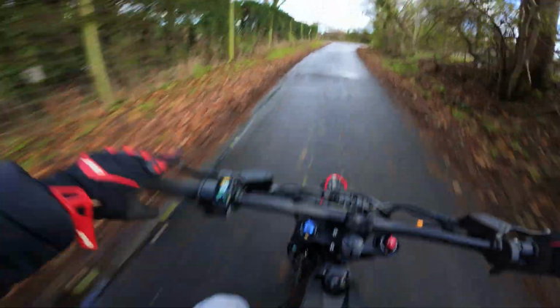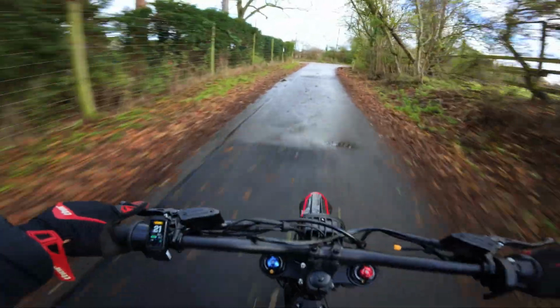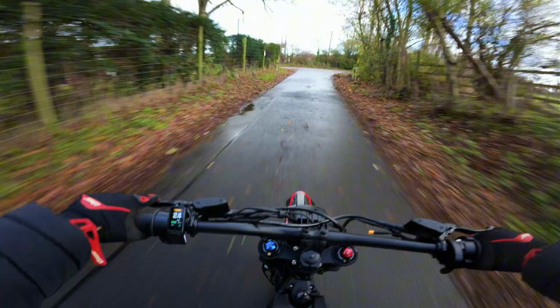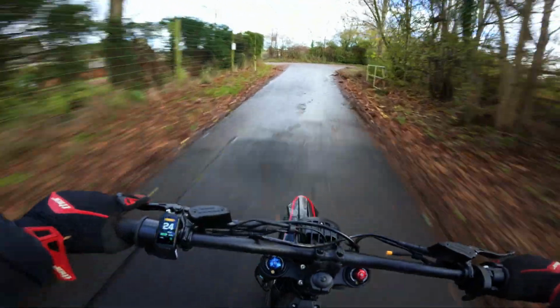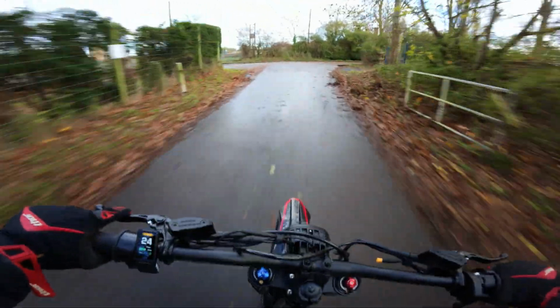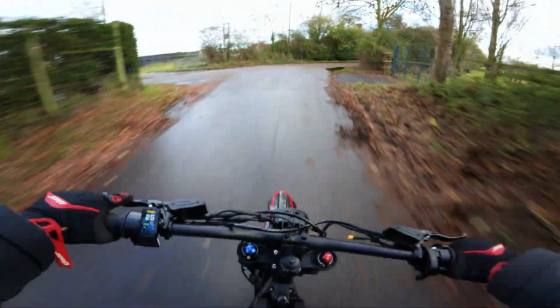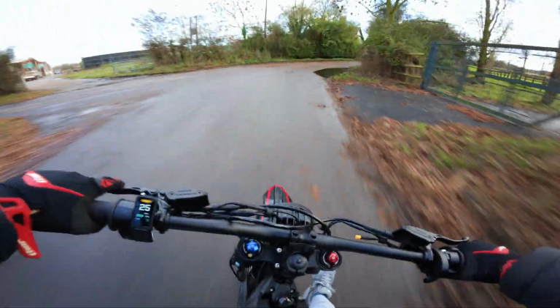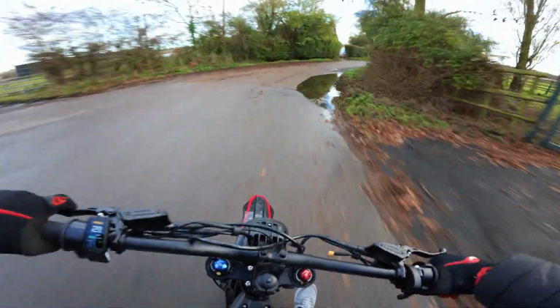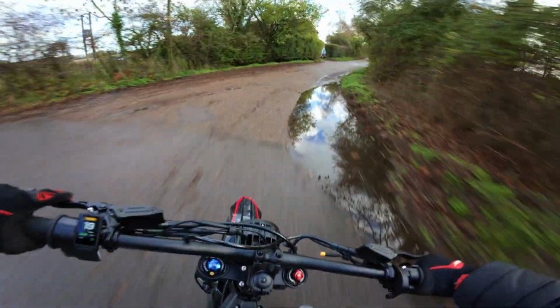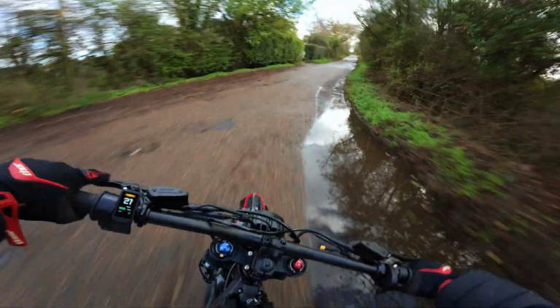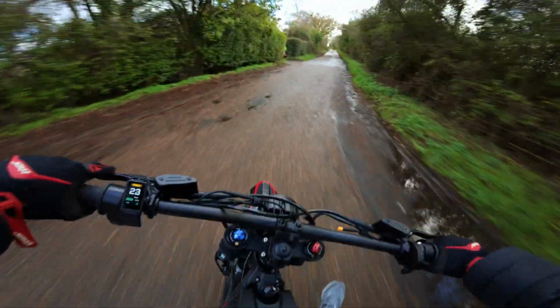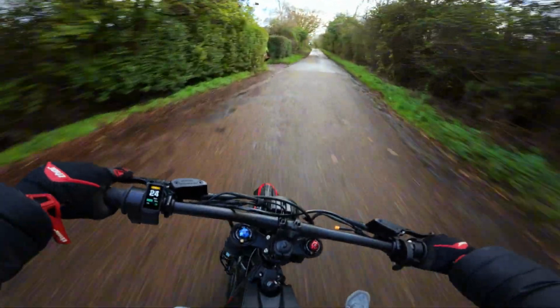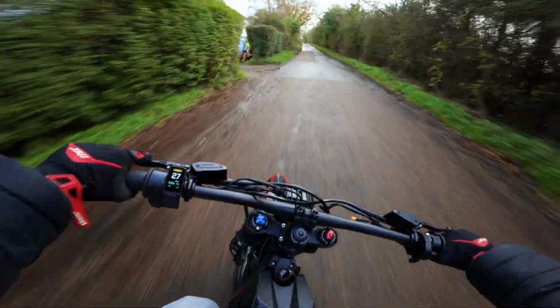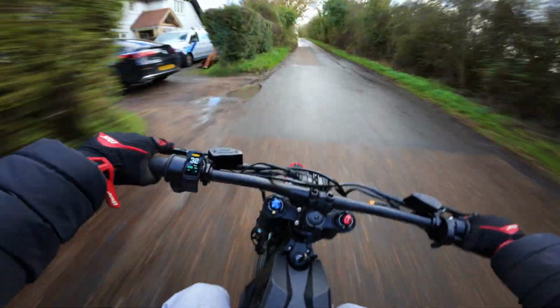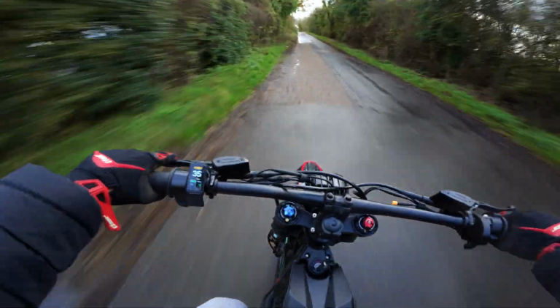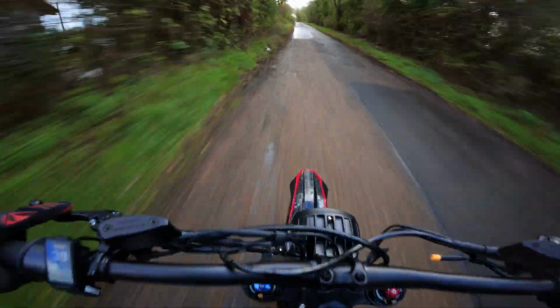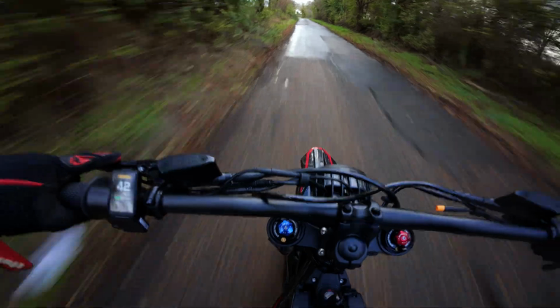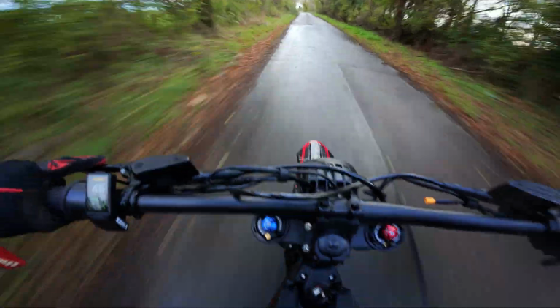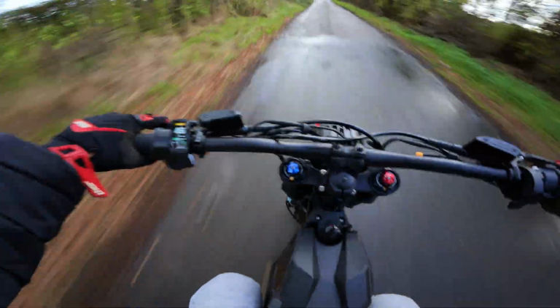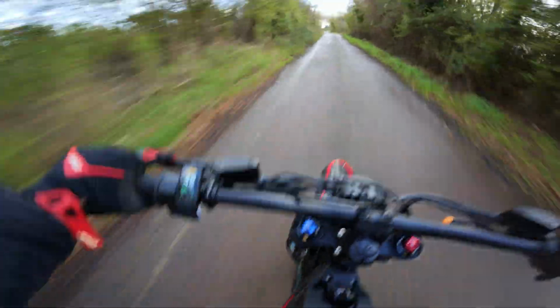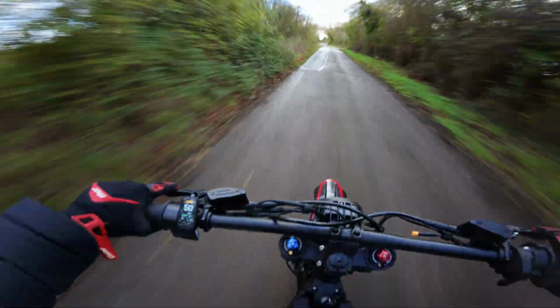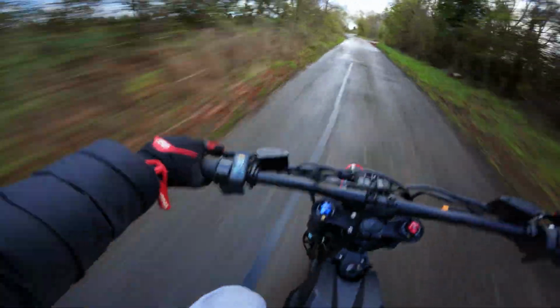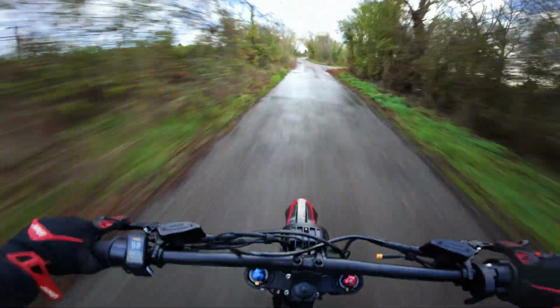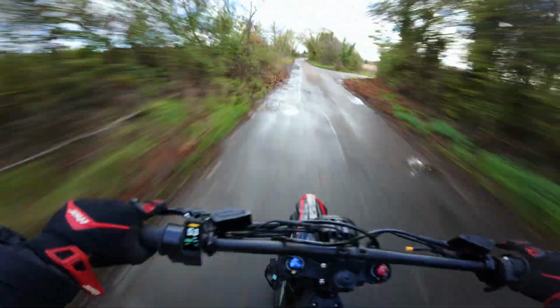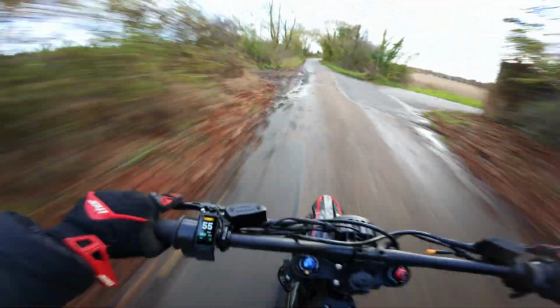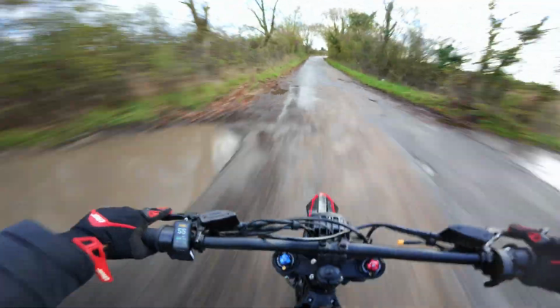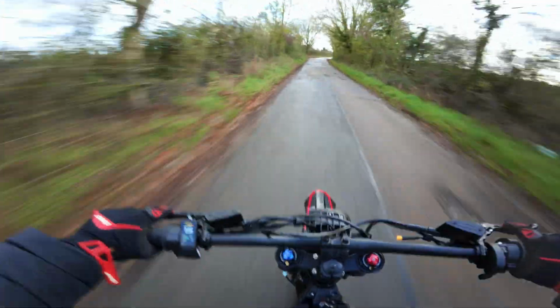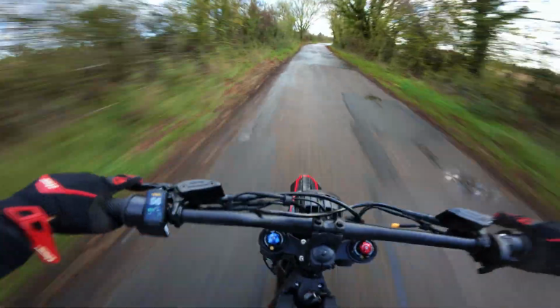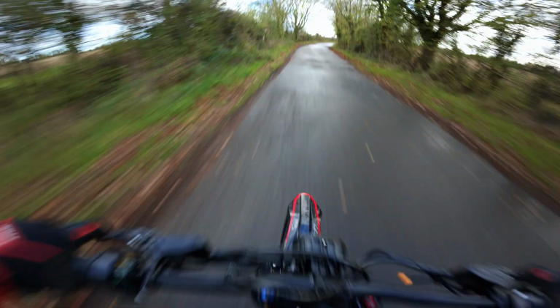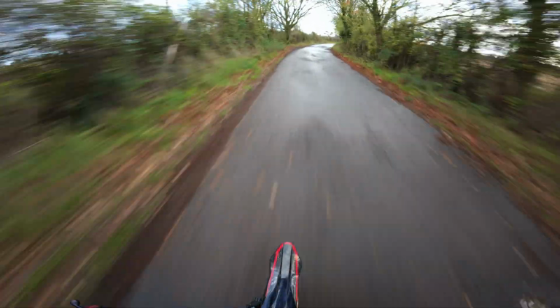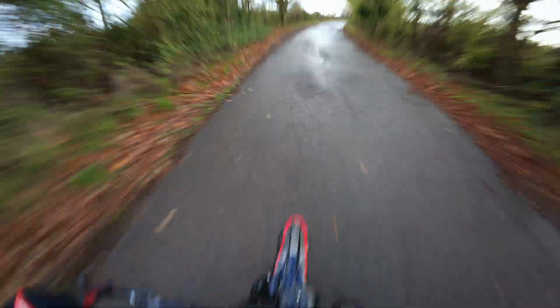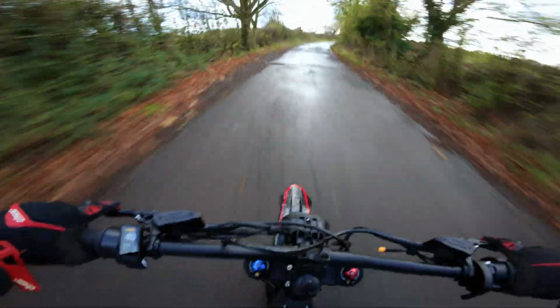Let's give it another run up this hill — straight up this hill. It's actually really quick, quicker than I expected it to be.